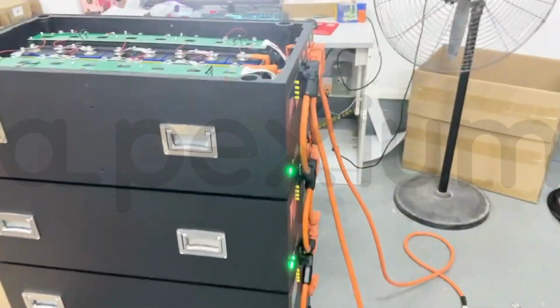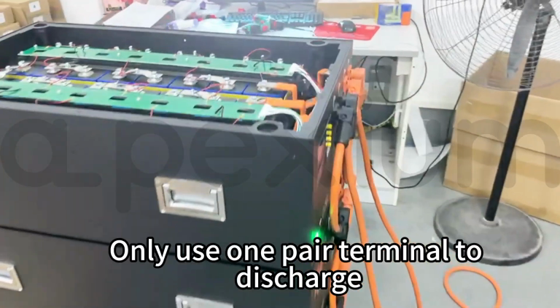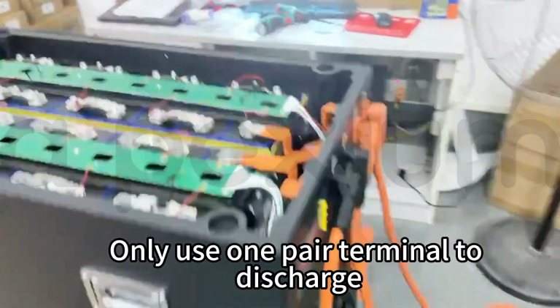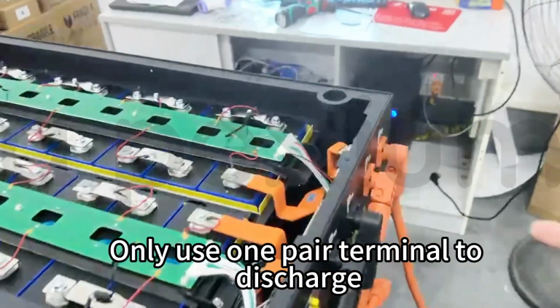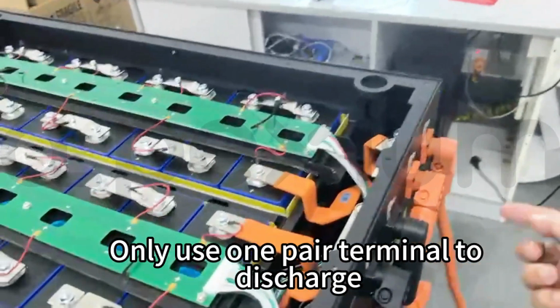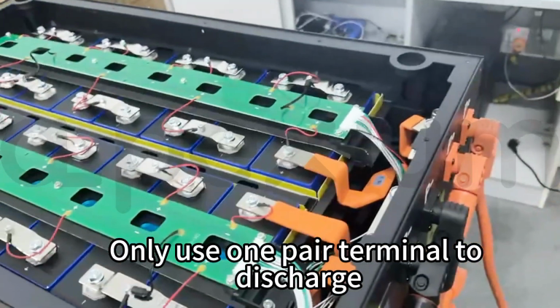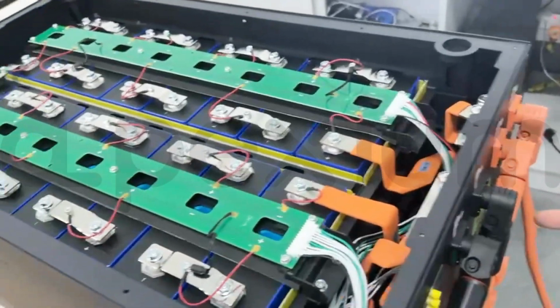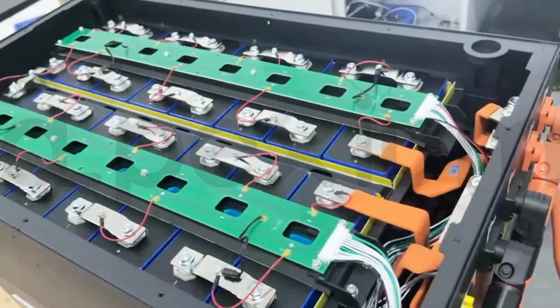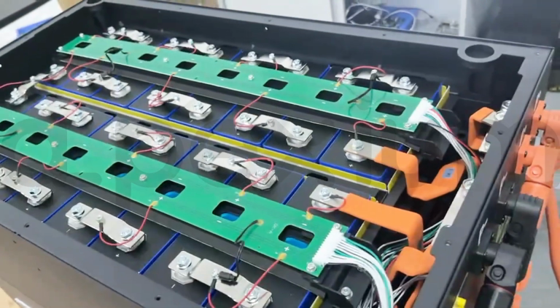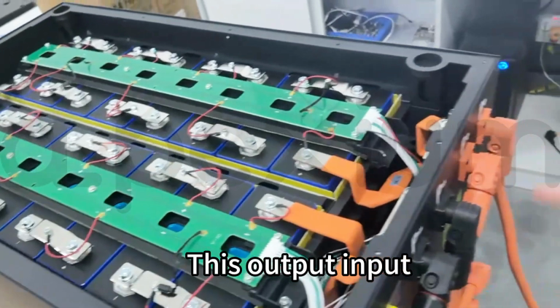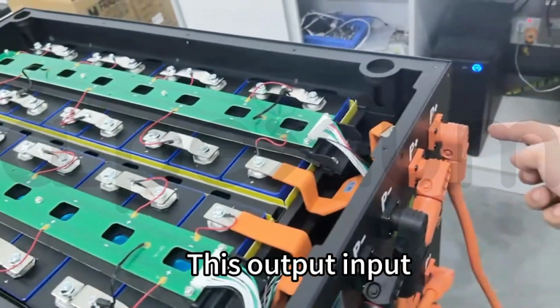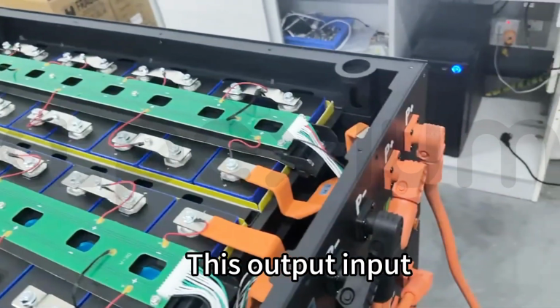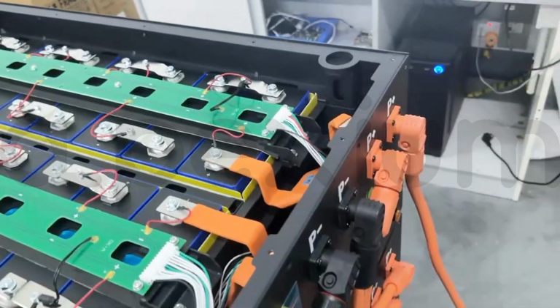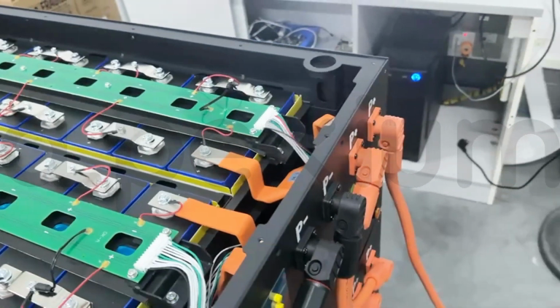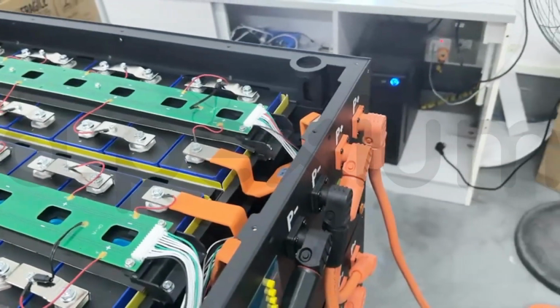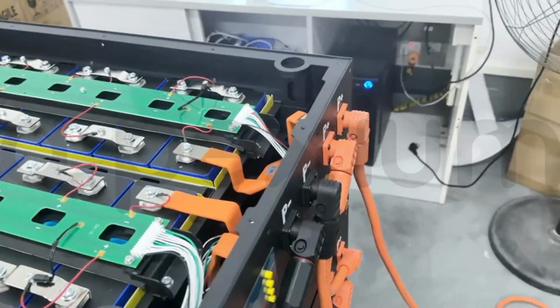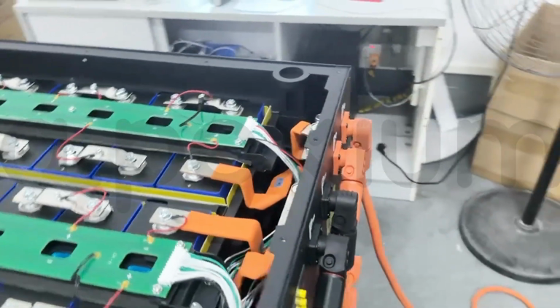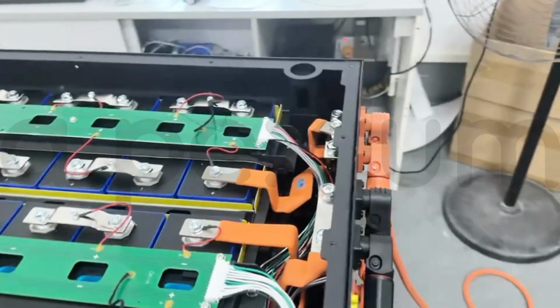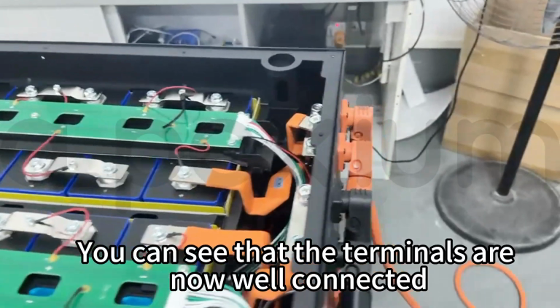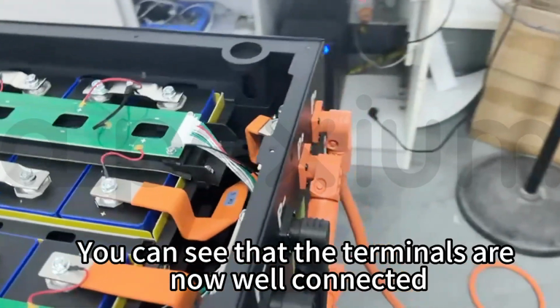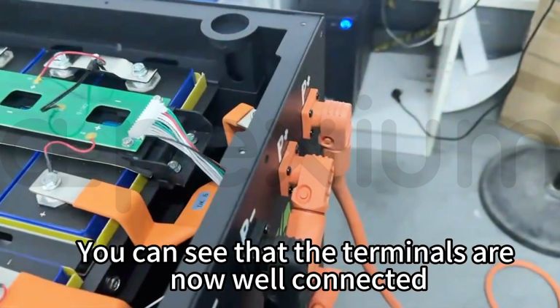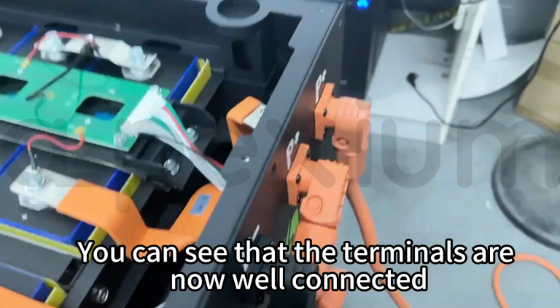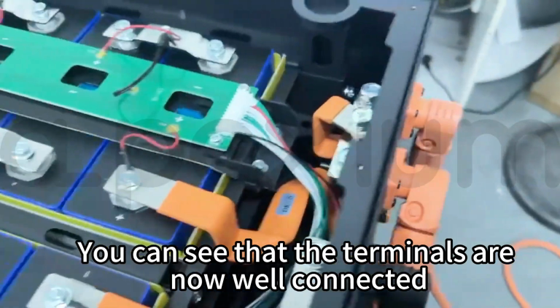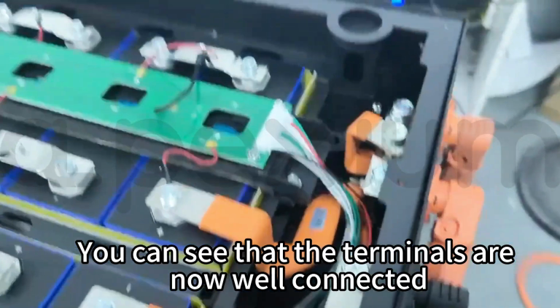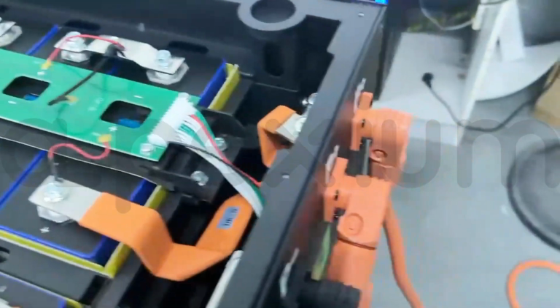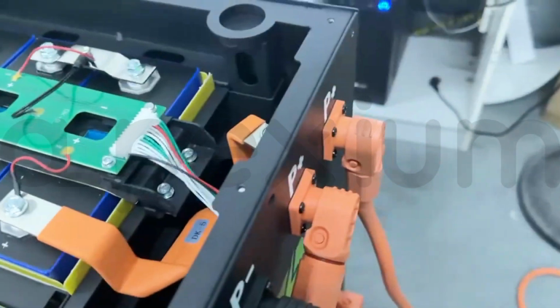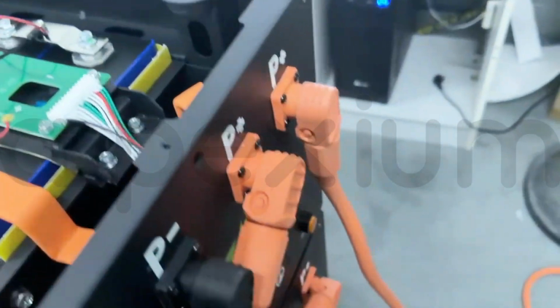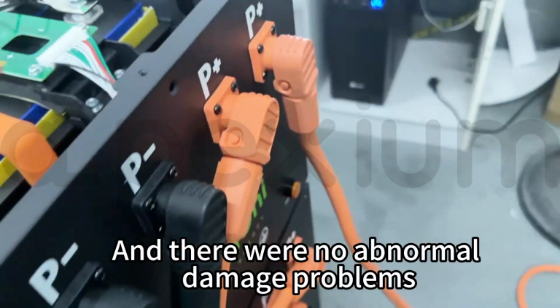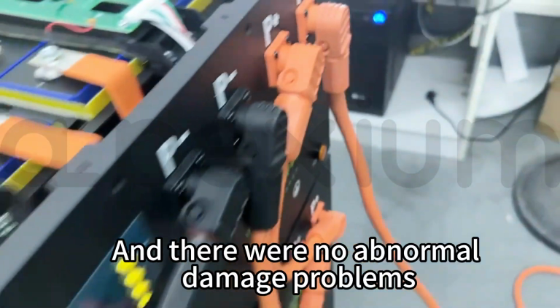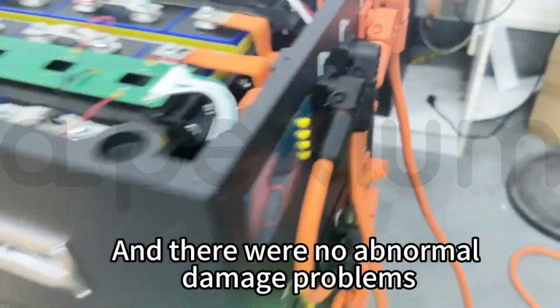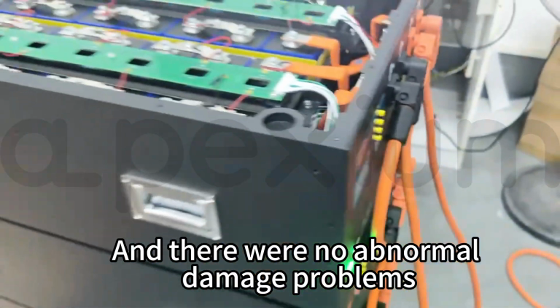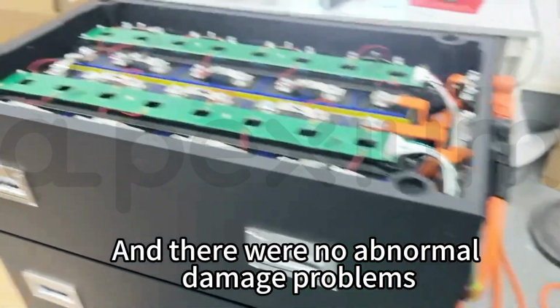Only one pair of terminals is used to discharge — this is the output and input. You can see that the terminals are now well connected, and there are no abnormal damage problems.